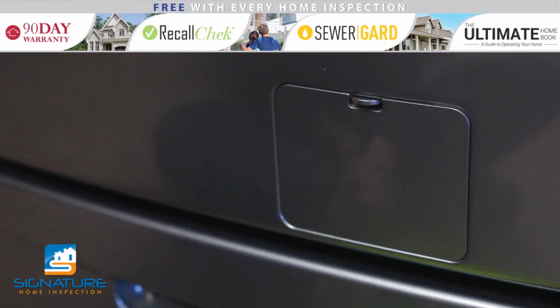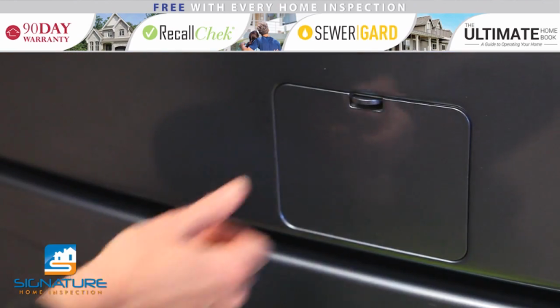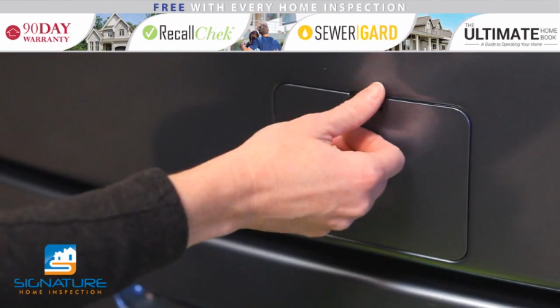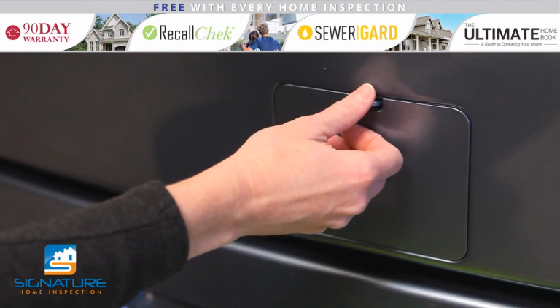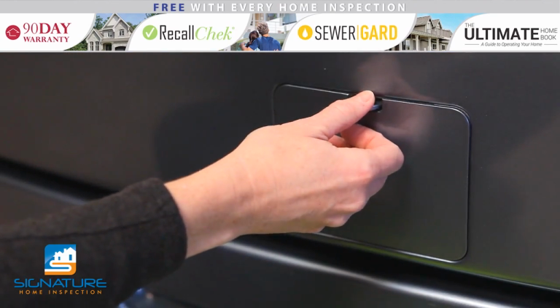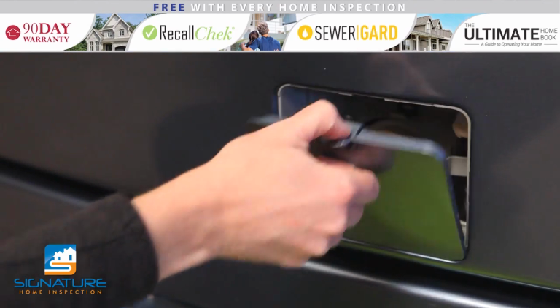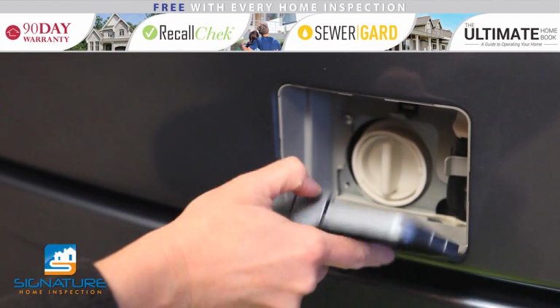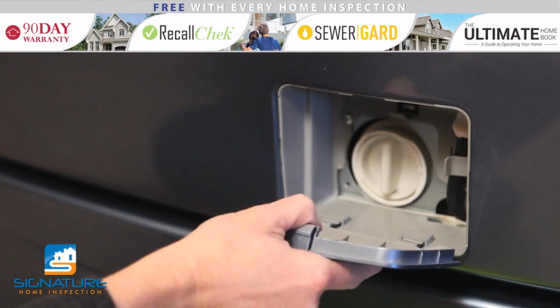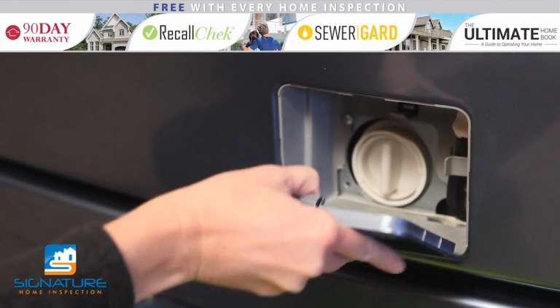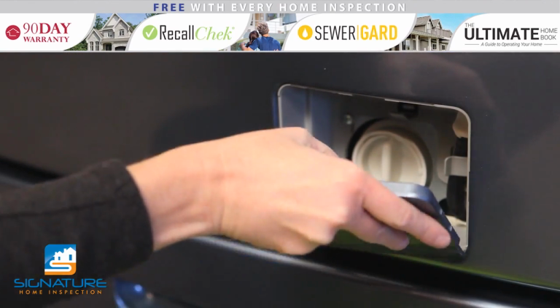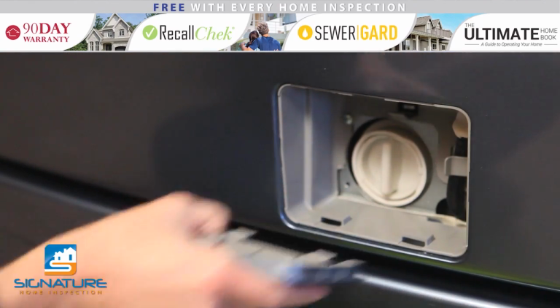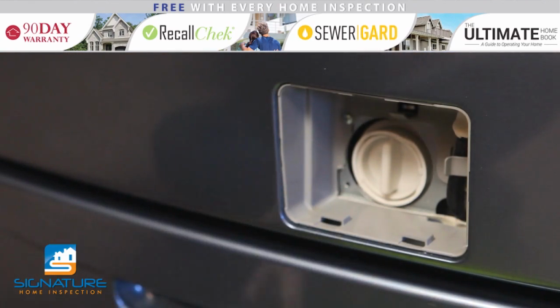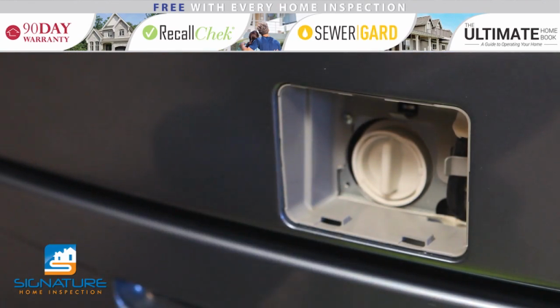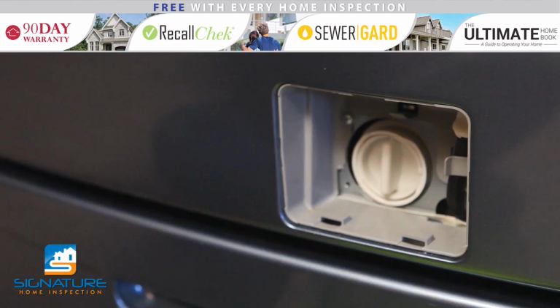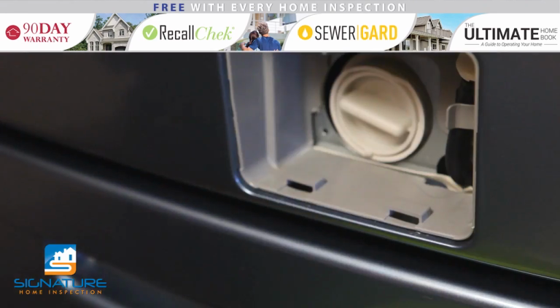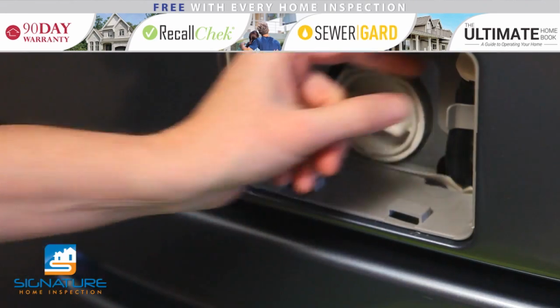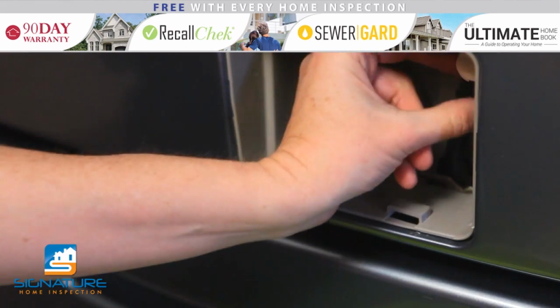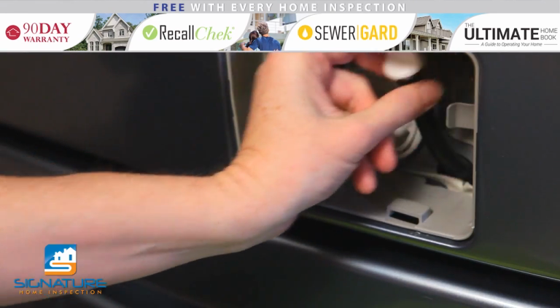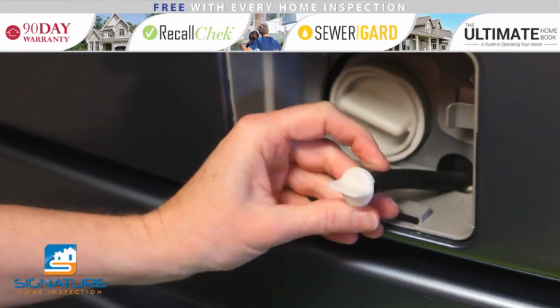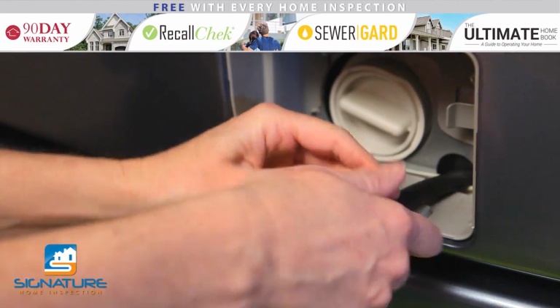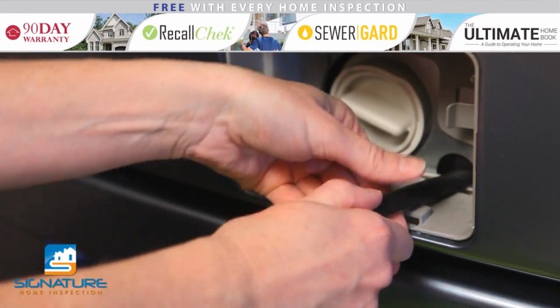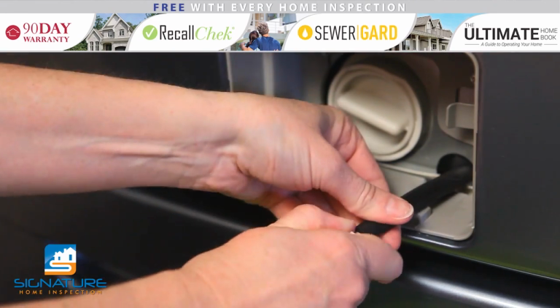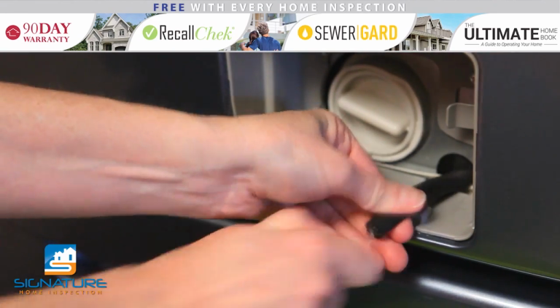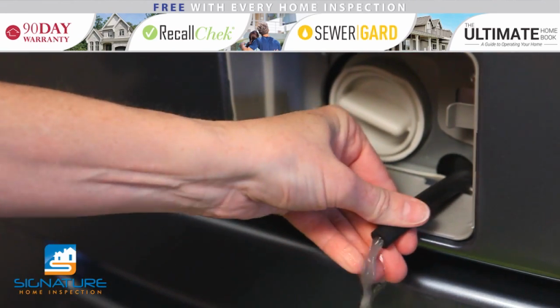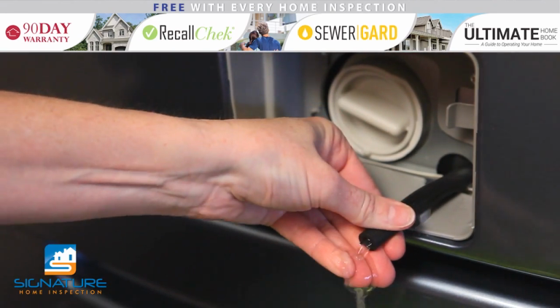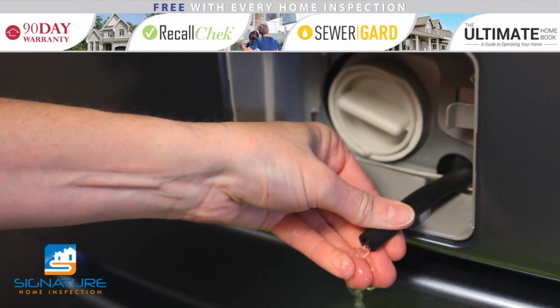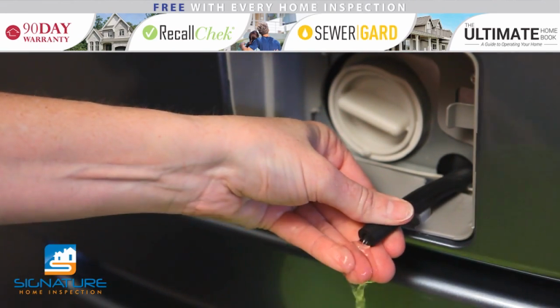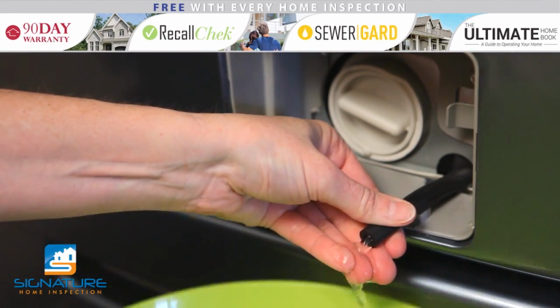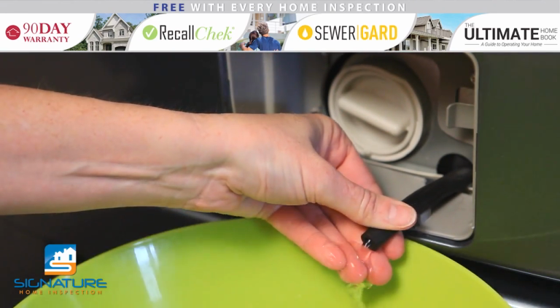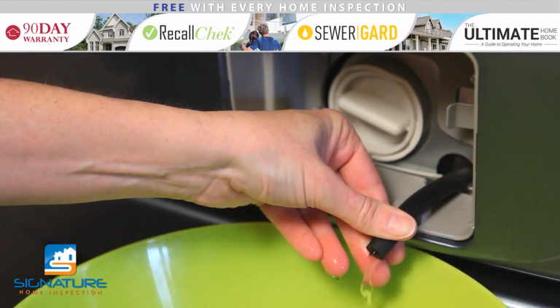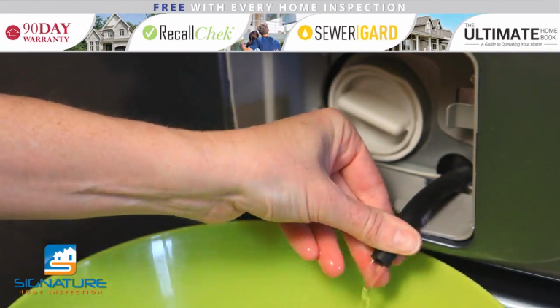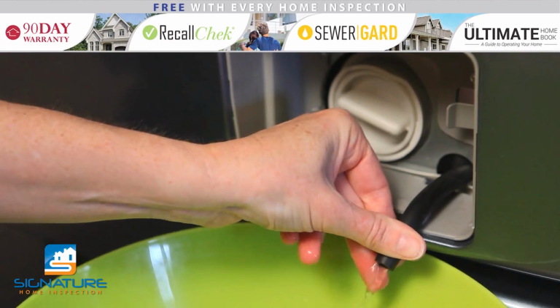Sometimes debris can collect in the washer trap. Follow the manufacturer's instructions for locating and cleaning the trap. We recommend doing this on a regular basis, about every two months.